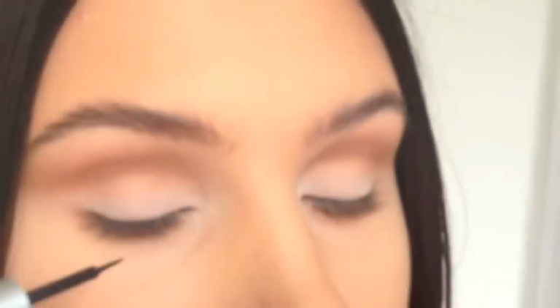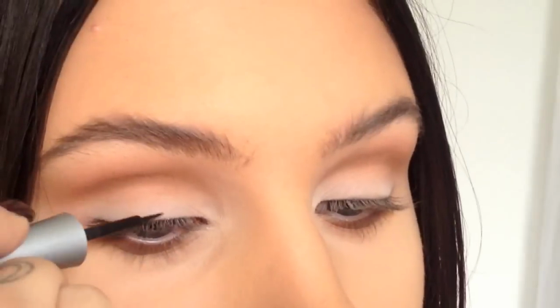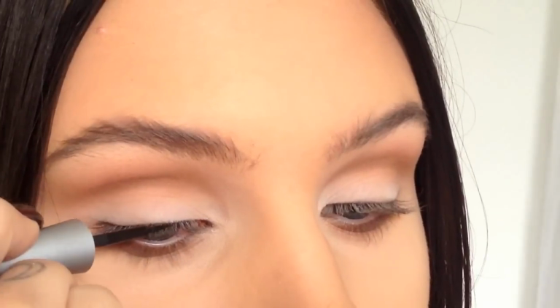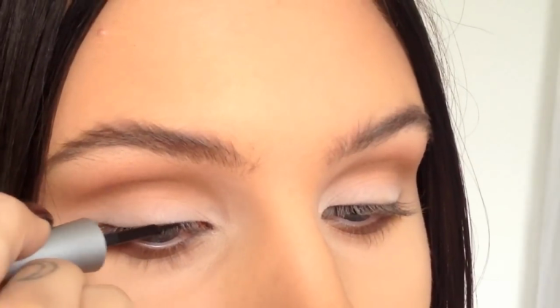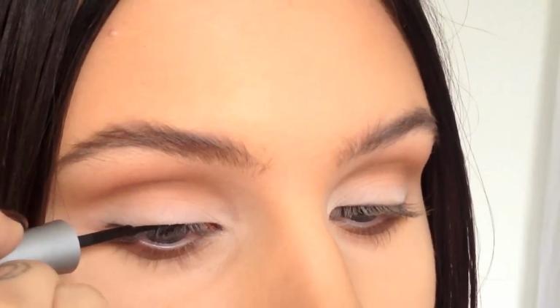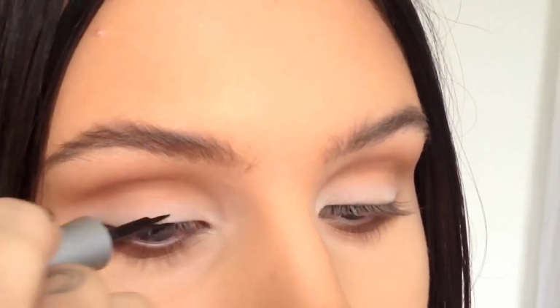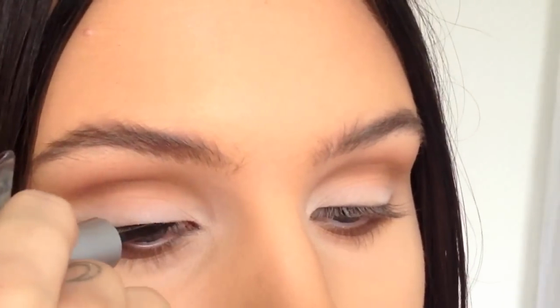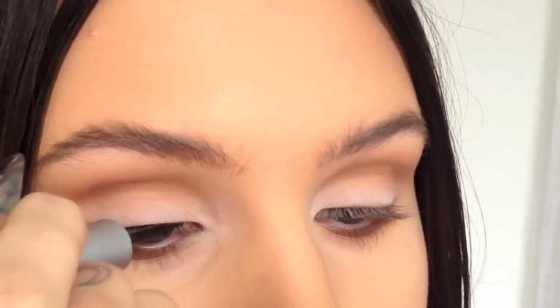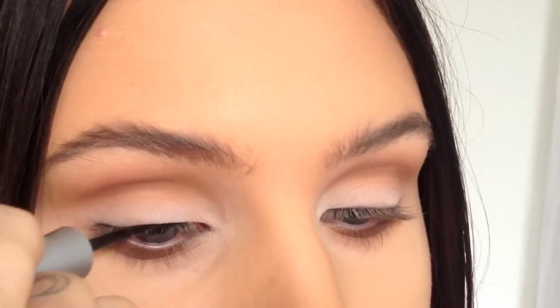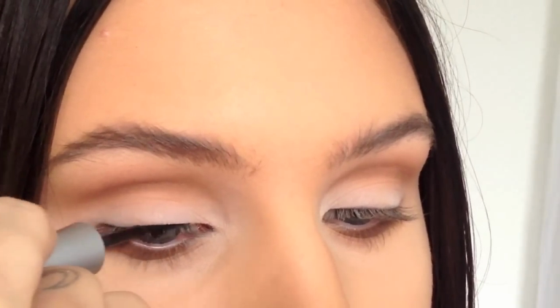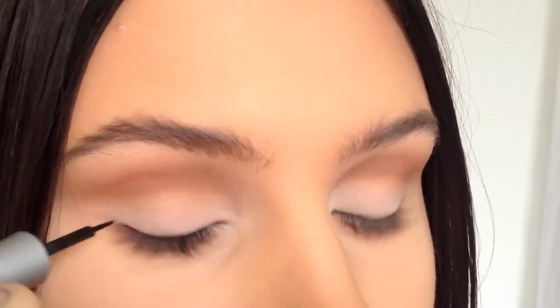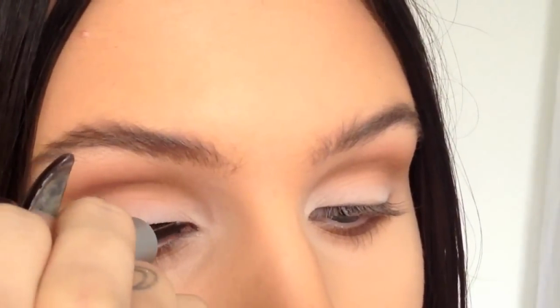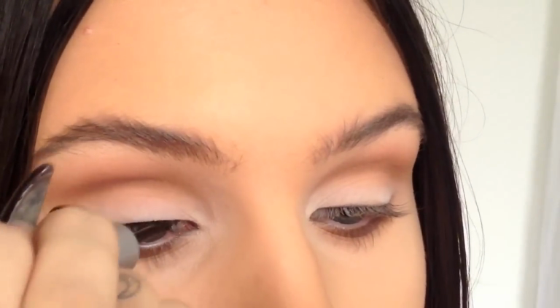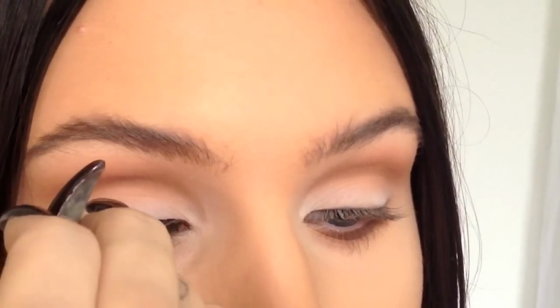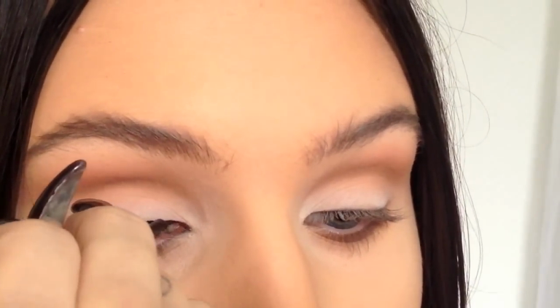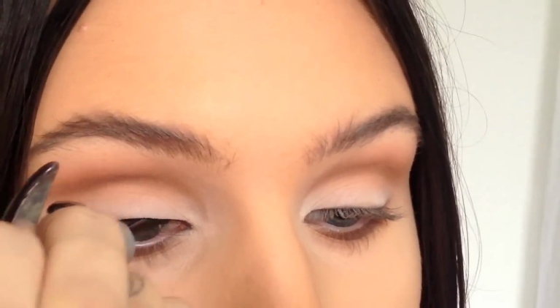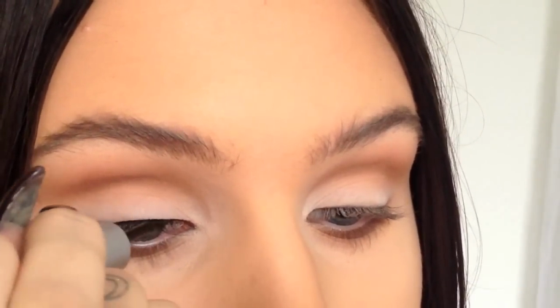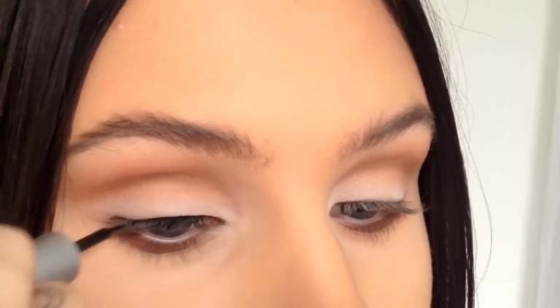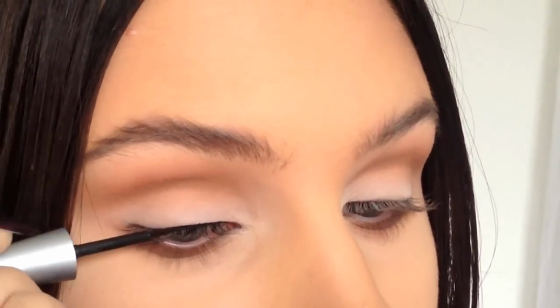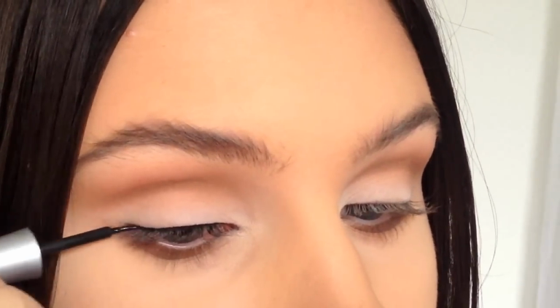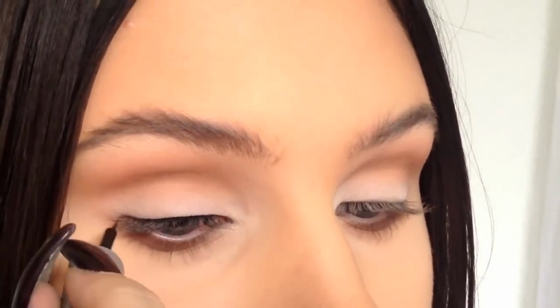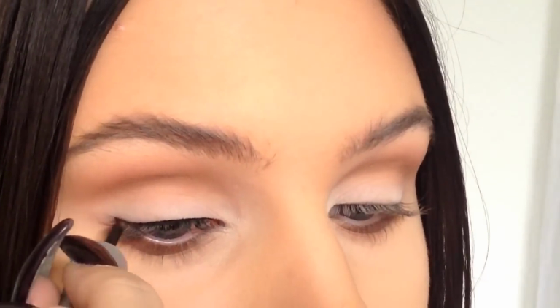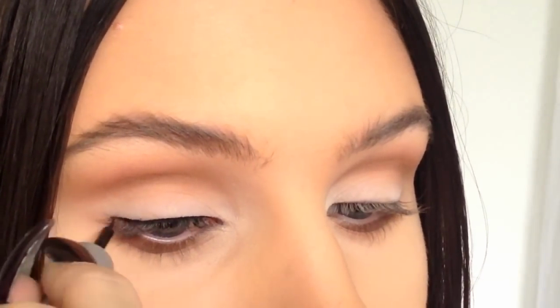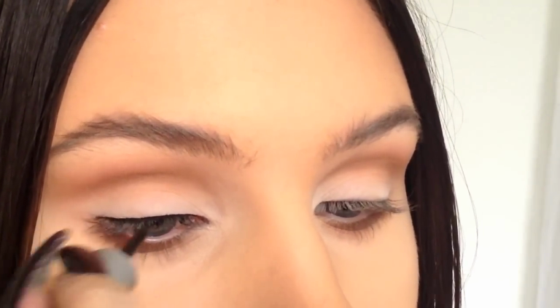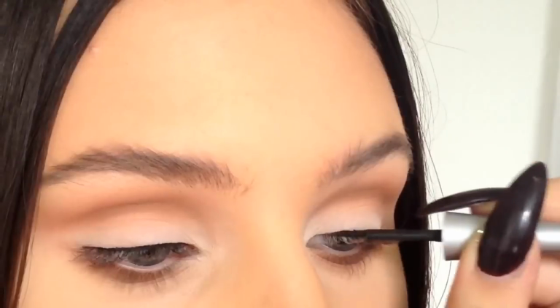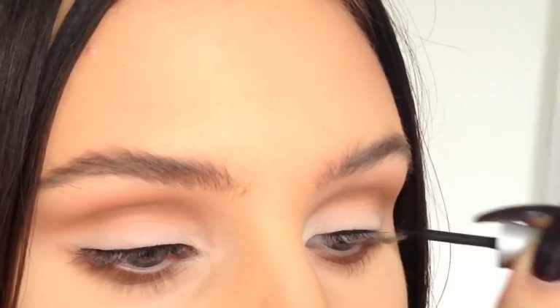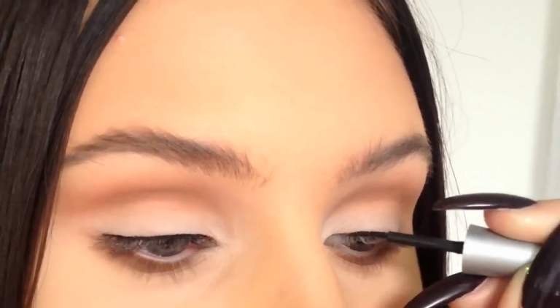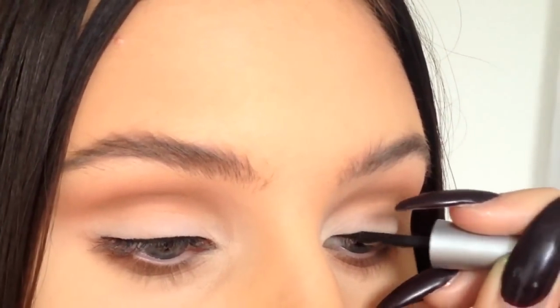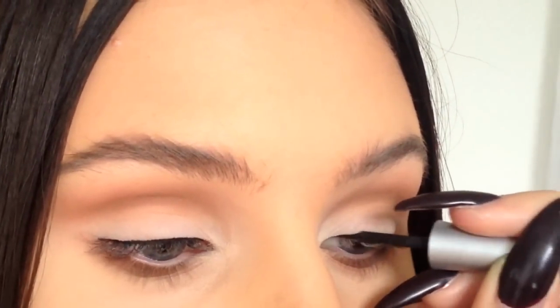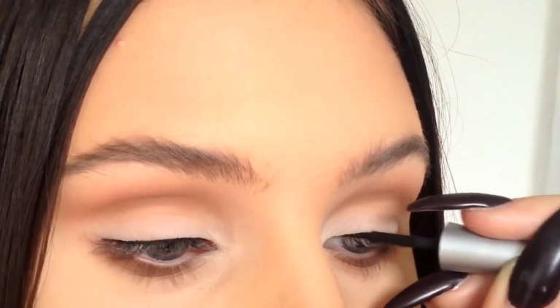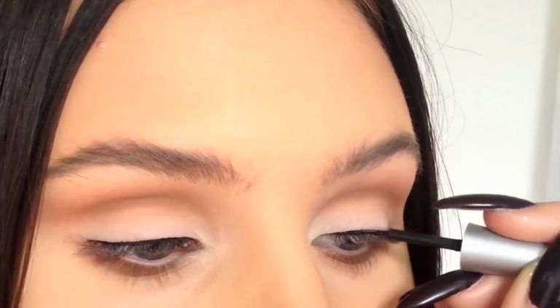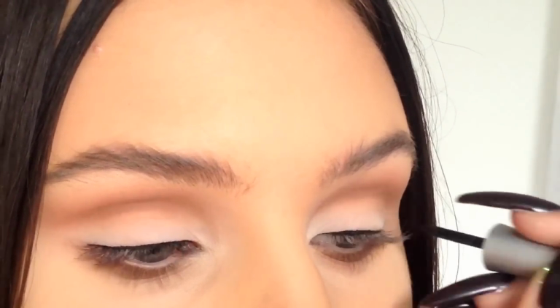Here I'm just applying my black eyeliner and I actually changed my mind and did a winged eyeliner look off camera instead.